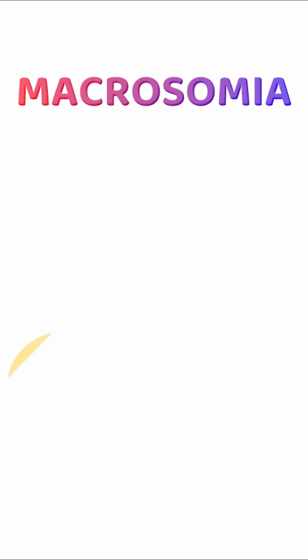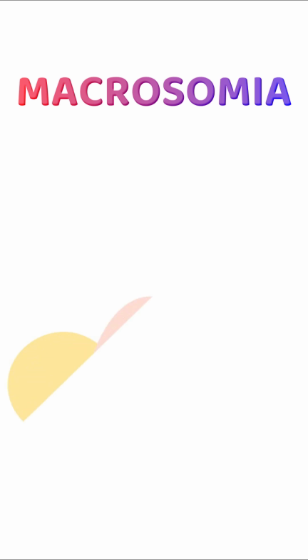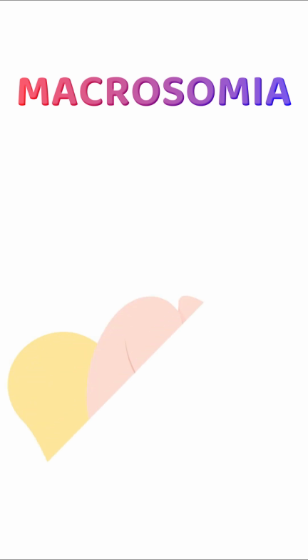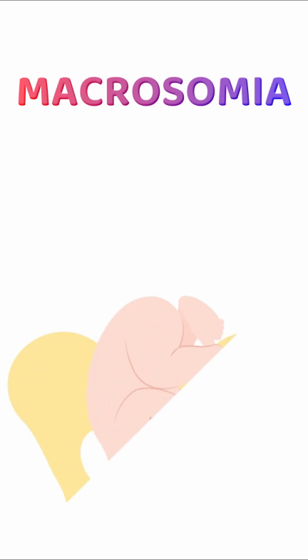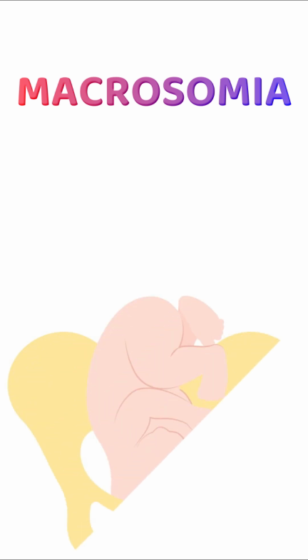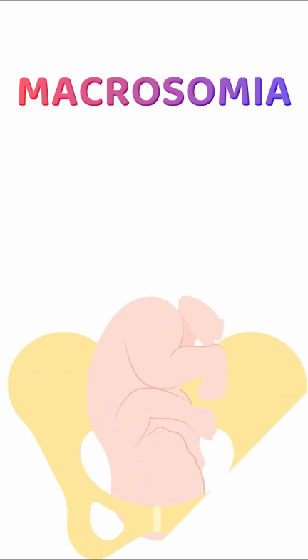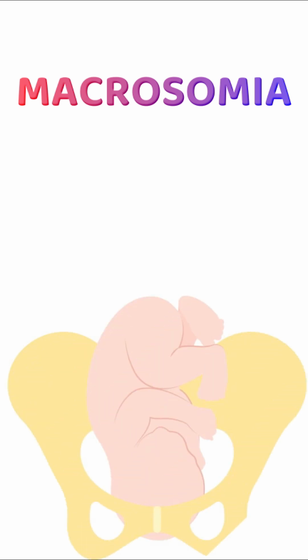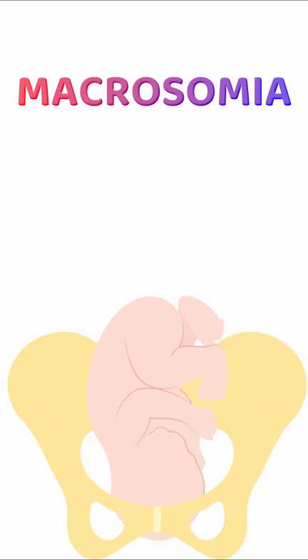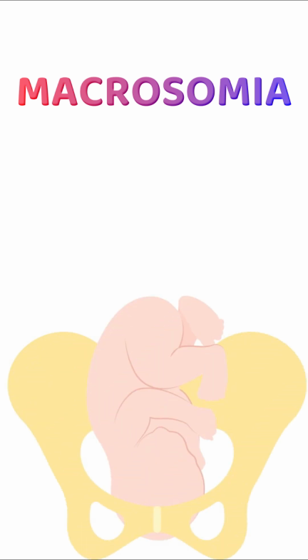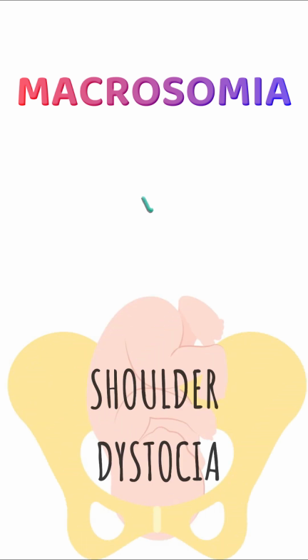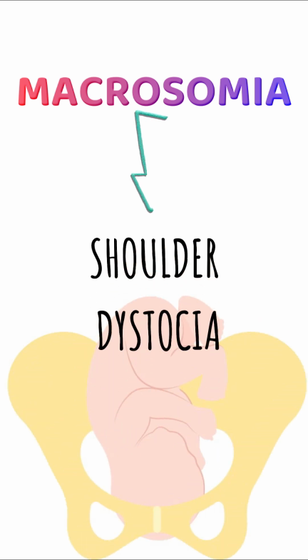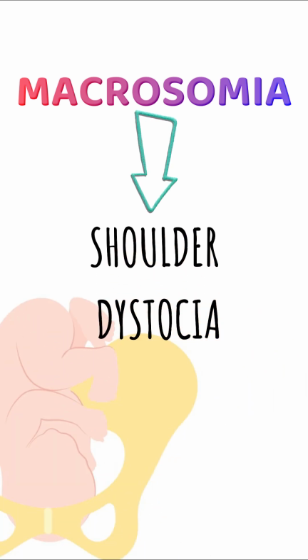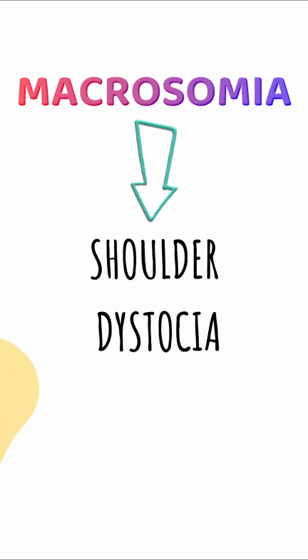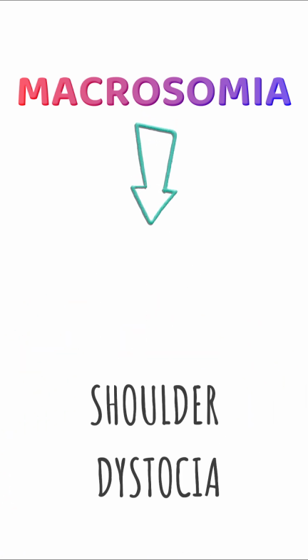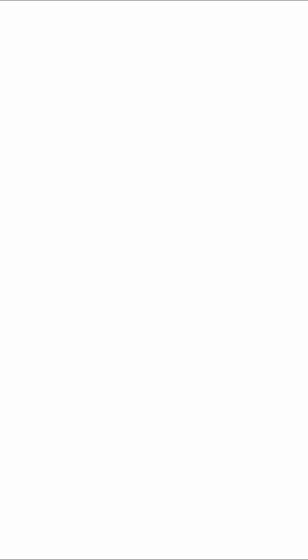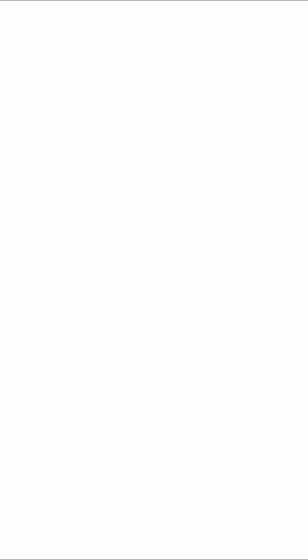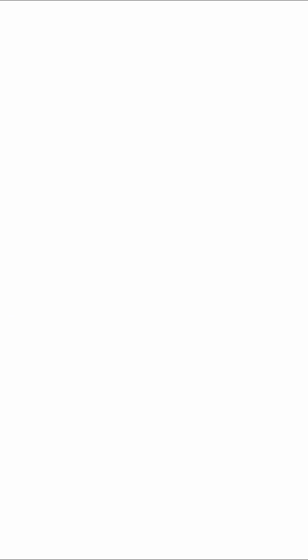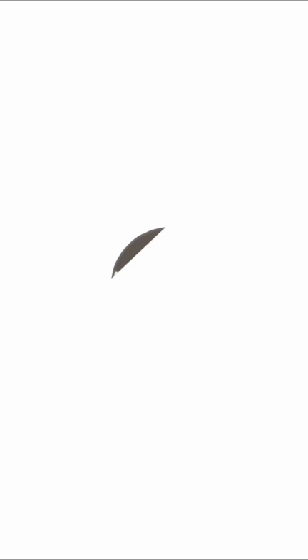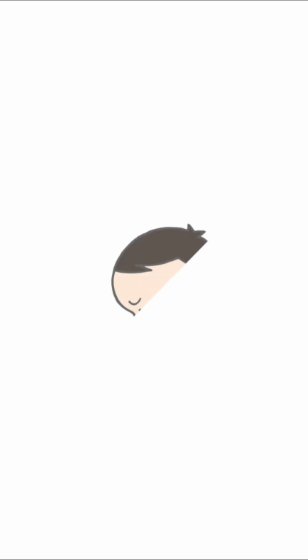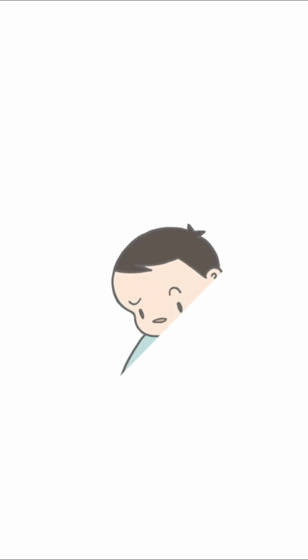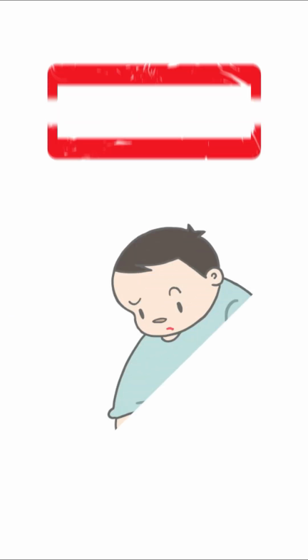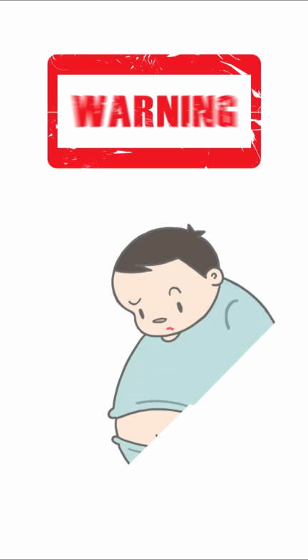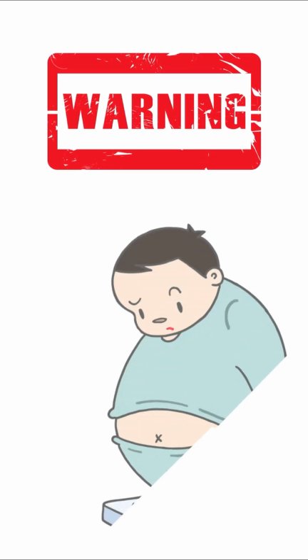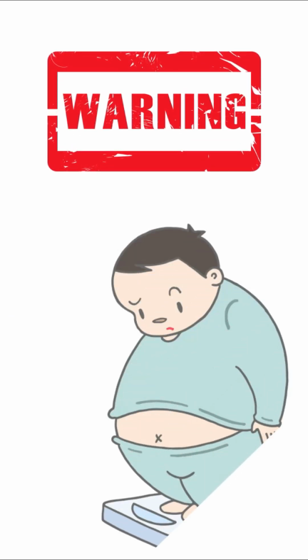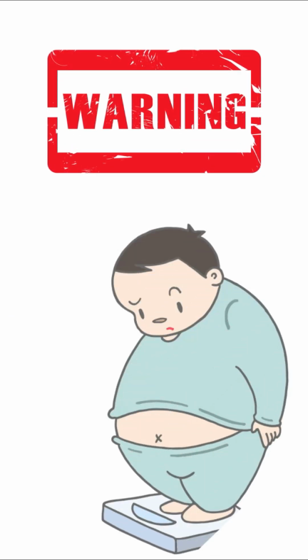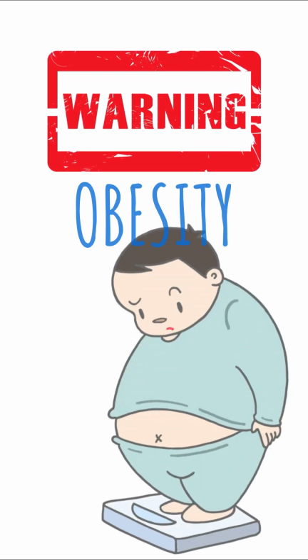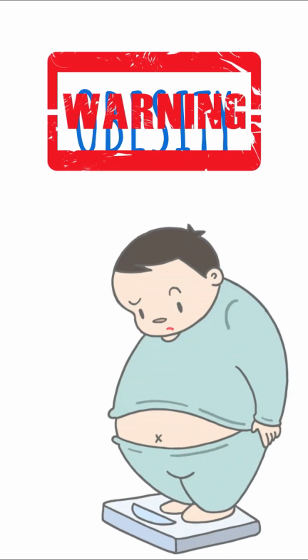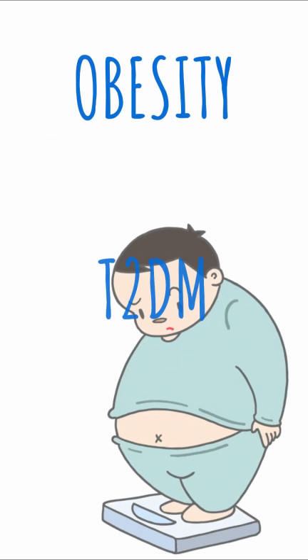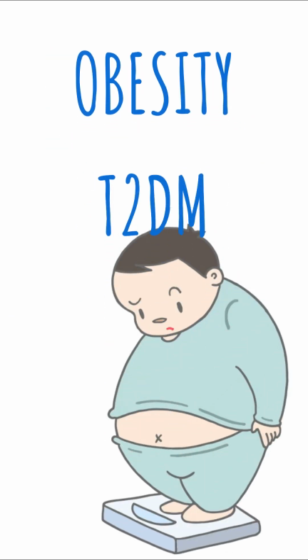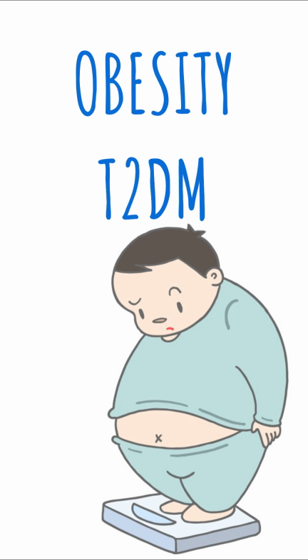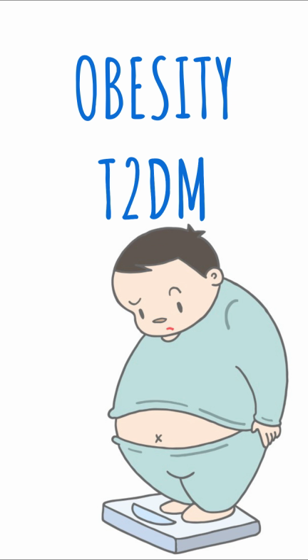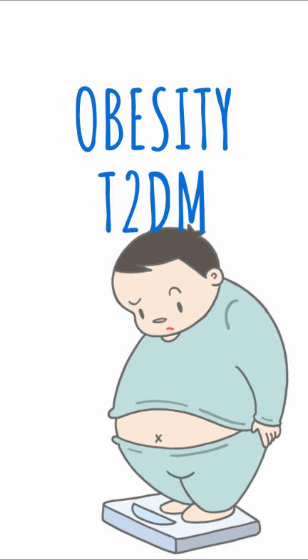Macrosomia can increase the risk of complications during delivery, such as shoulder dystocia. Babies exposed to high glucose levels in utero may also be at higher risk of developing obesity and type 2 diabetes in later life.